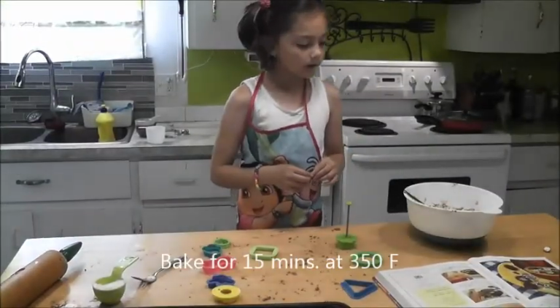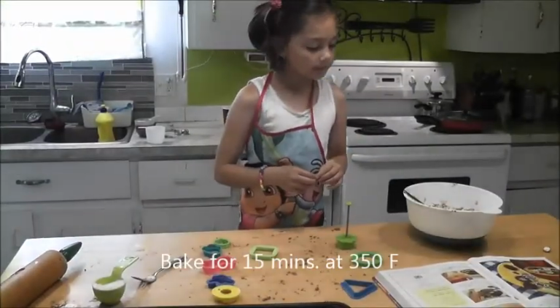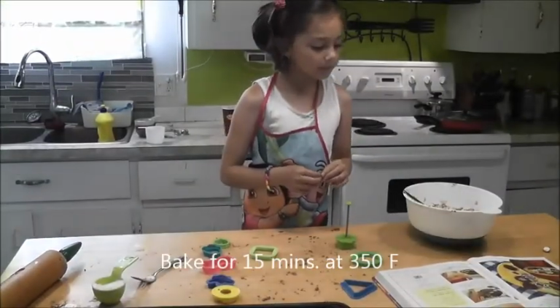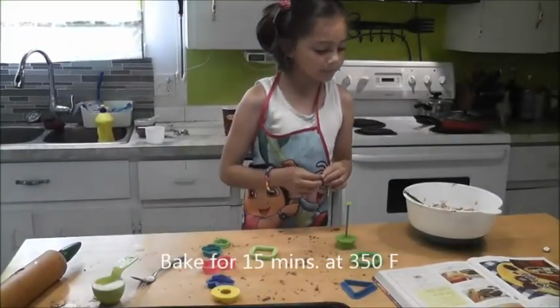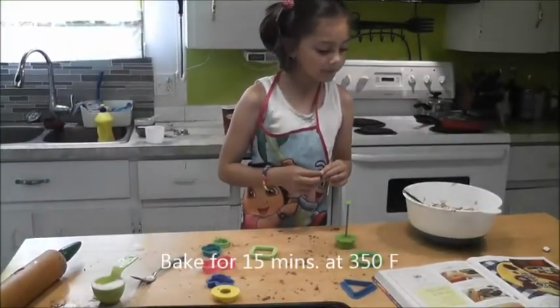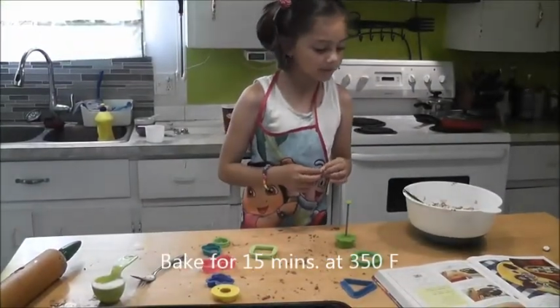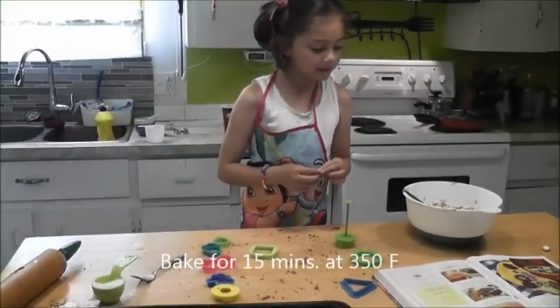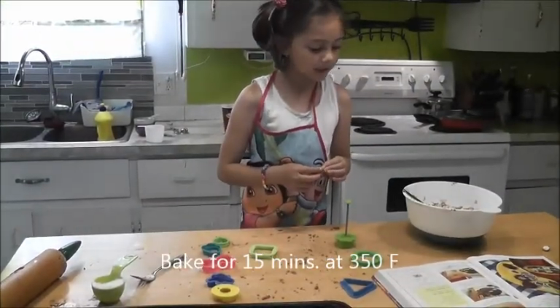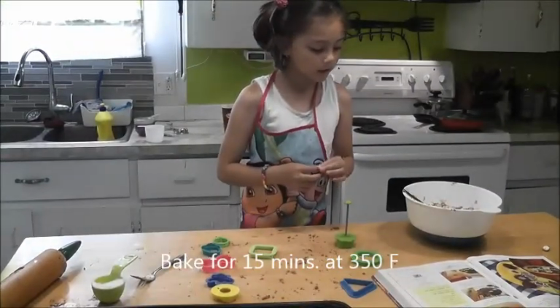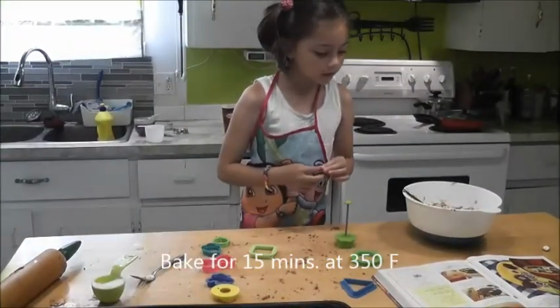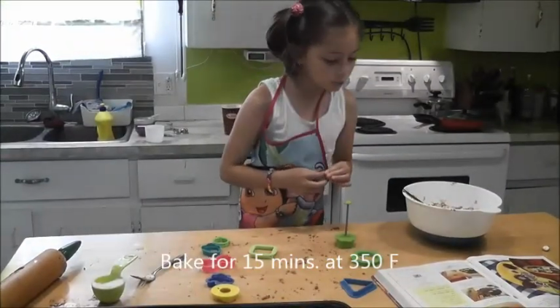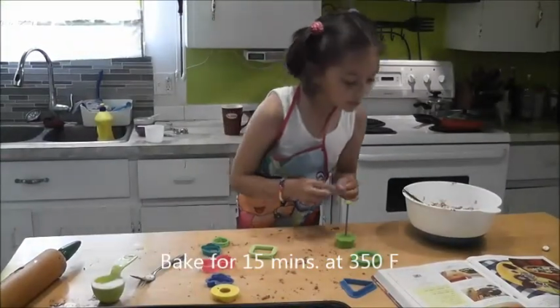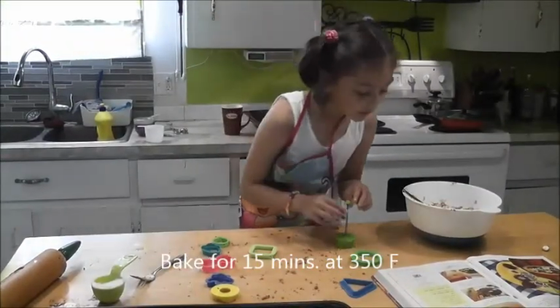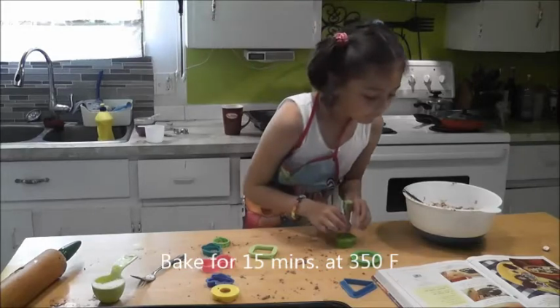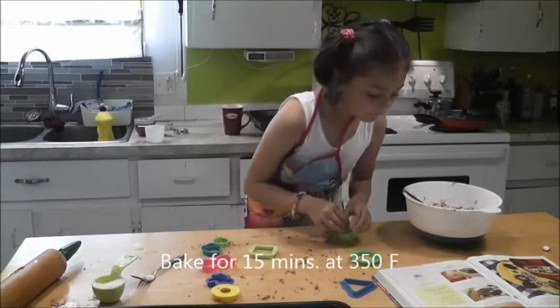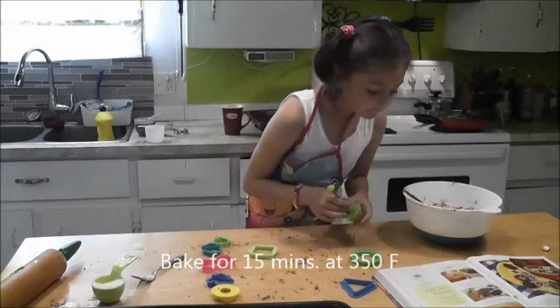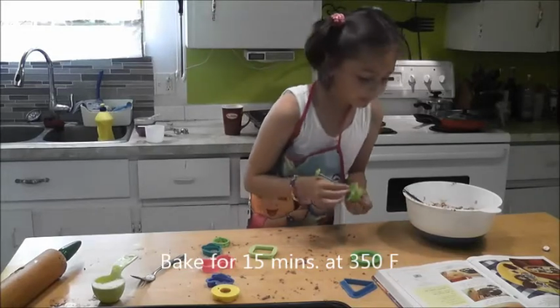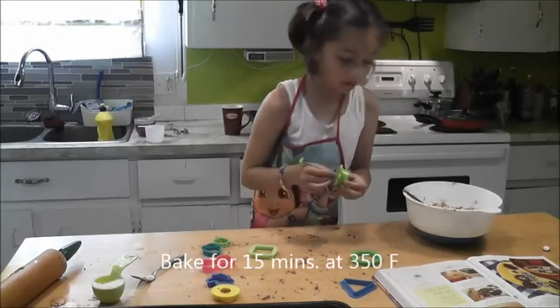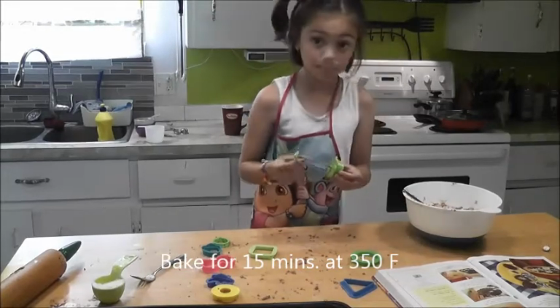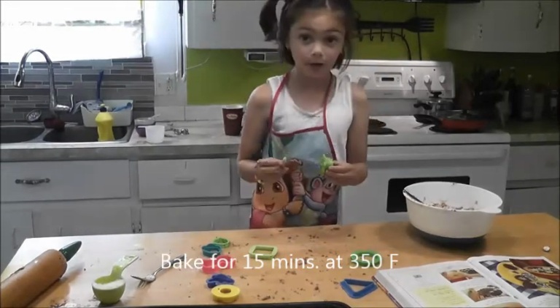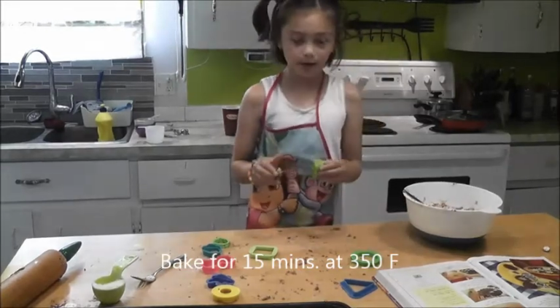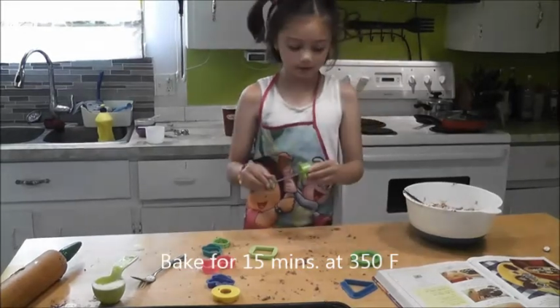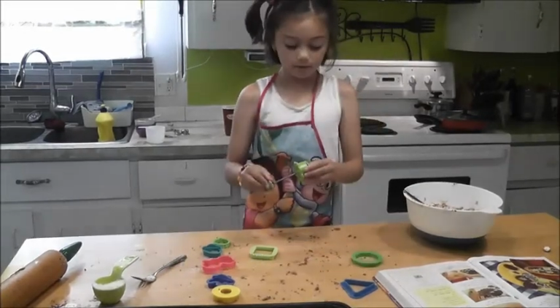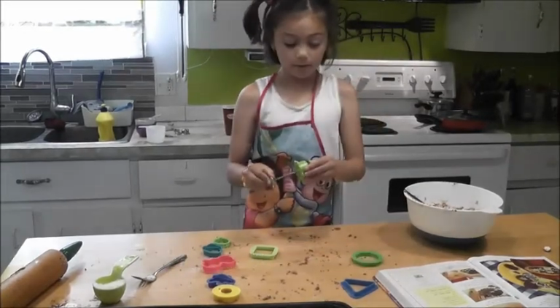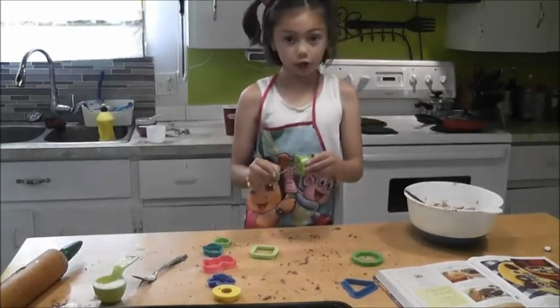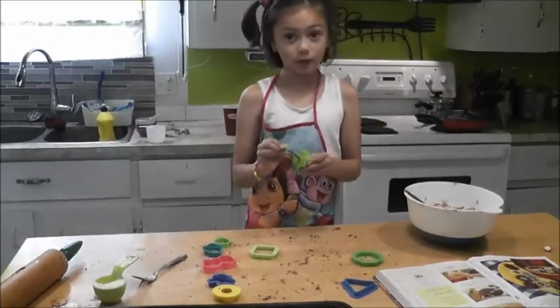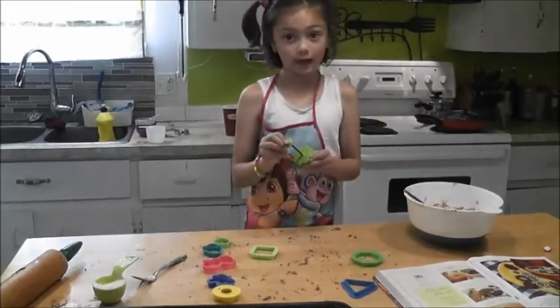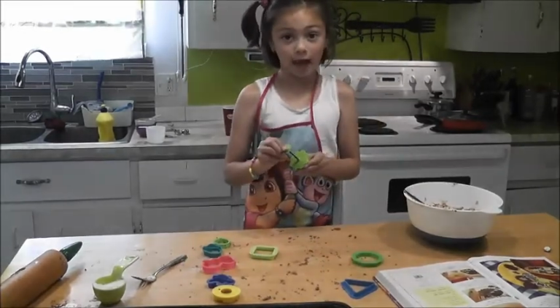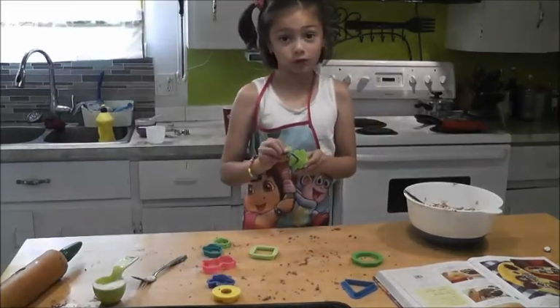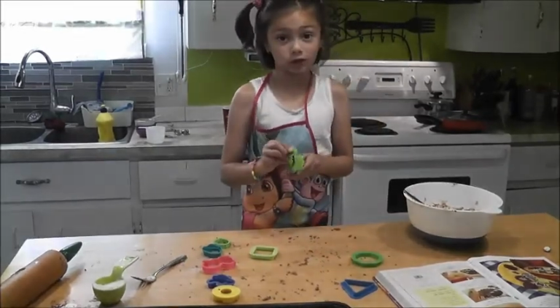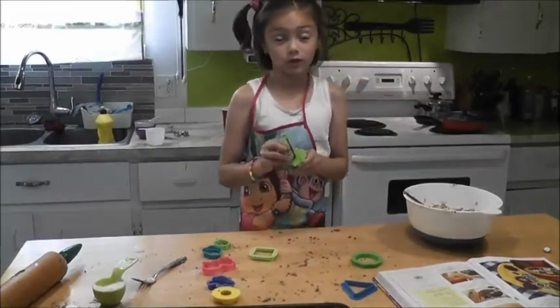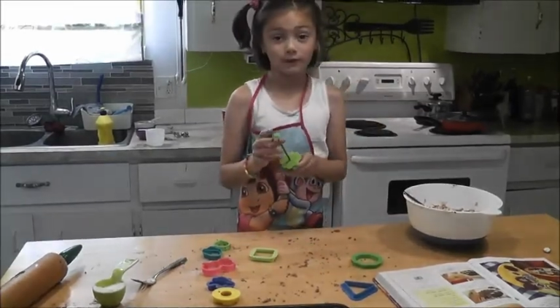Bake for 50 minutes at 350 Fahrenheit. Make sure you ask an adult to do the oven.